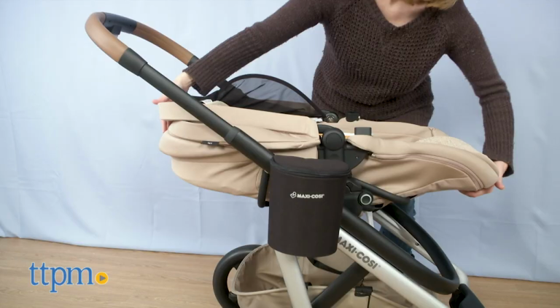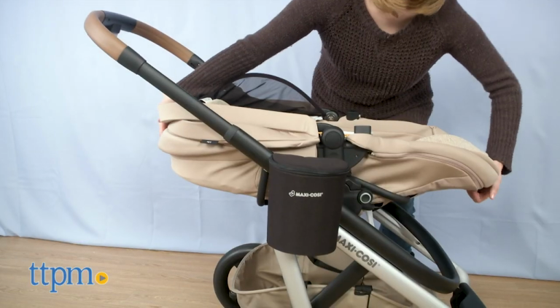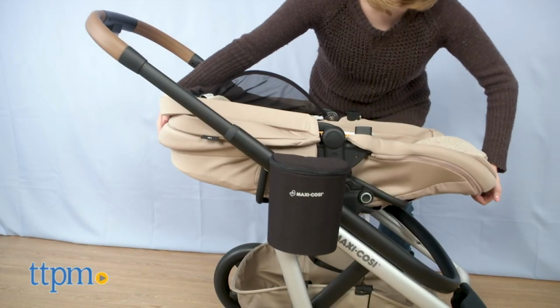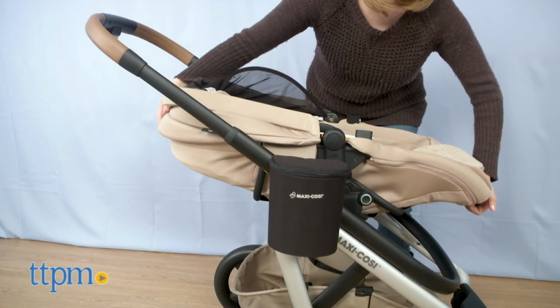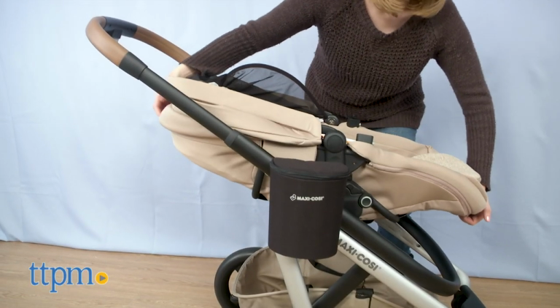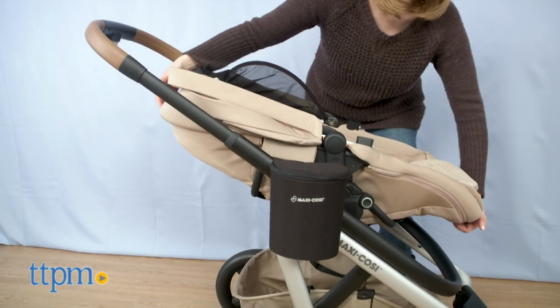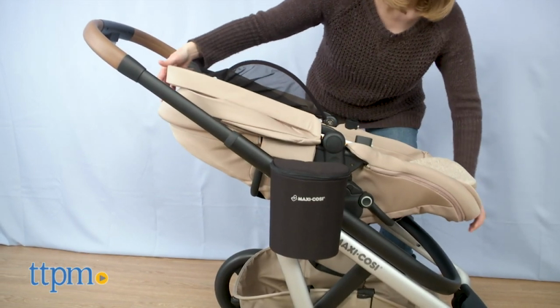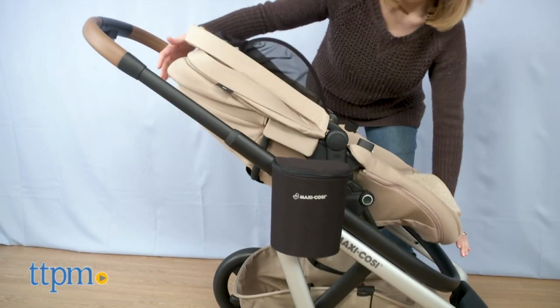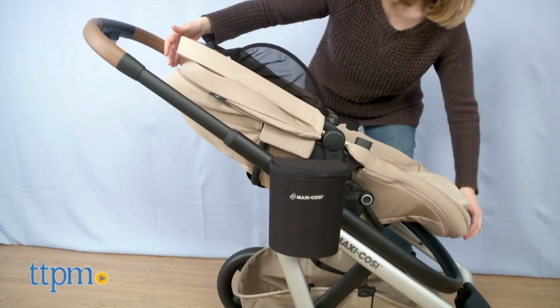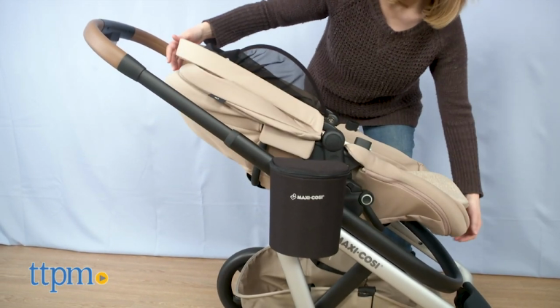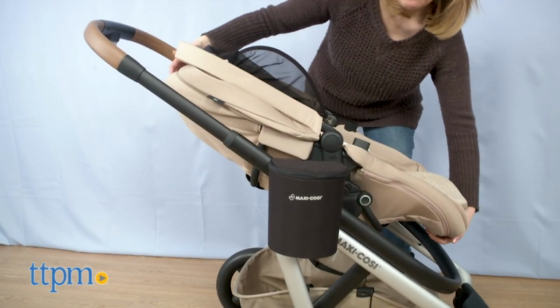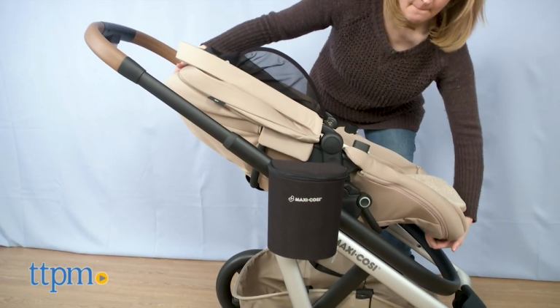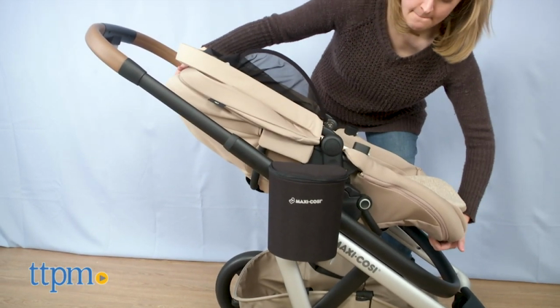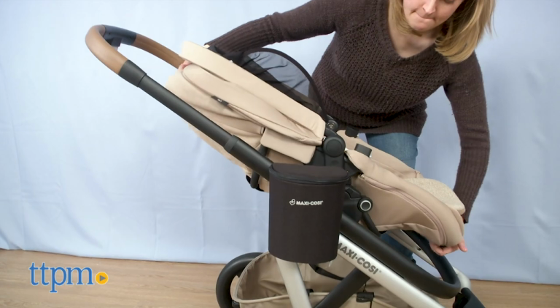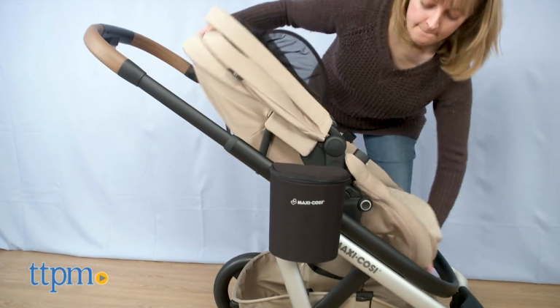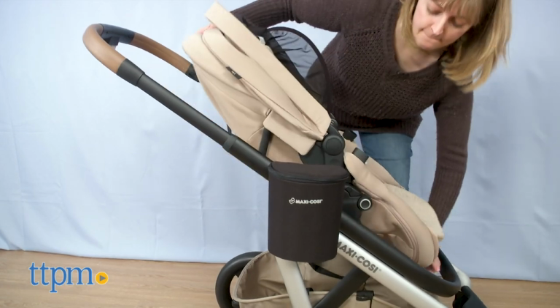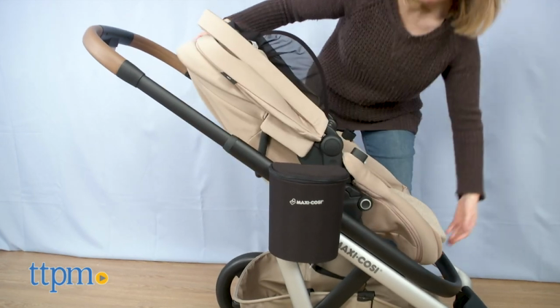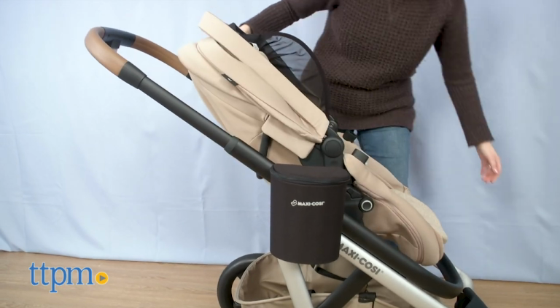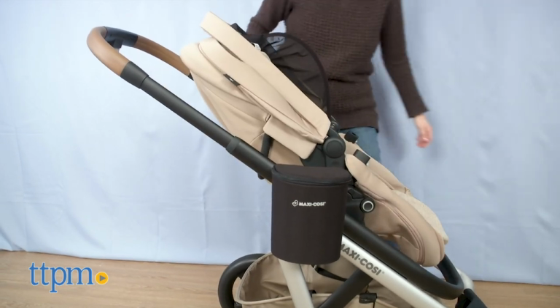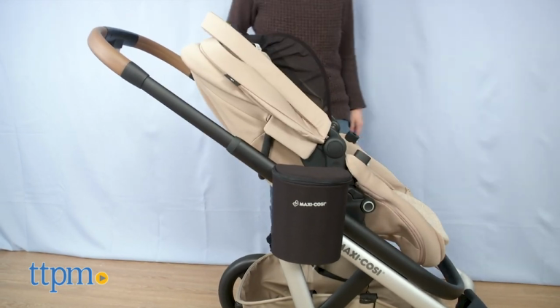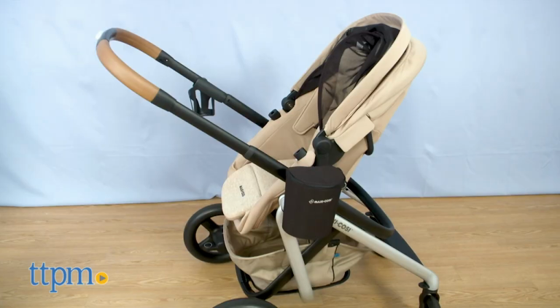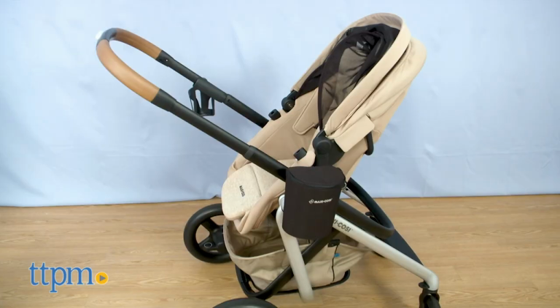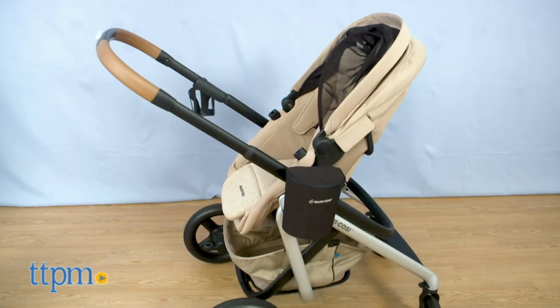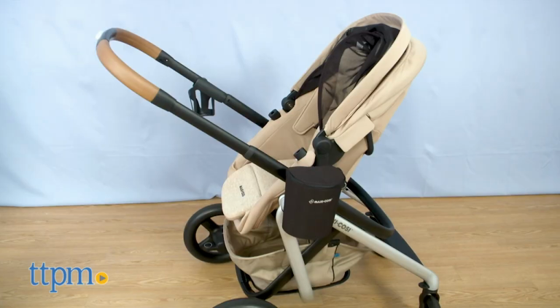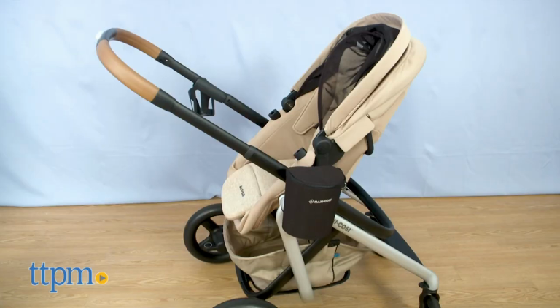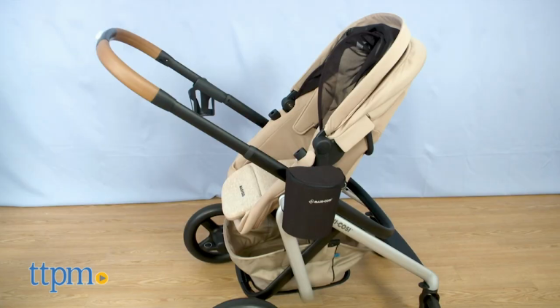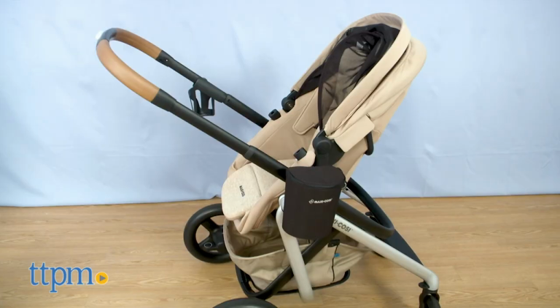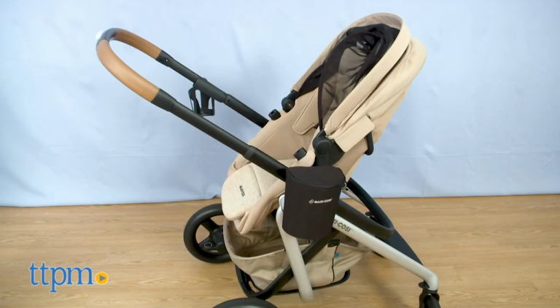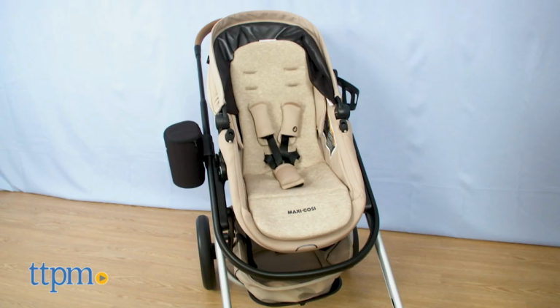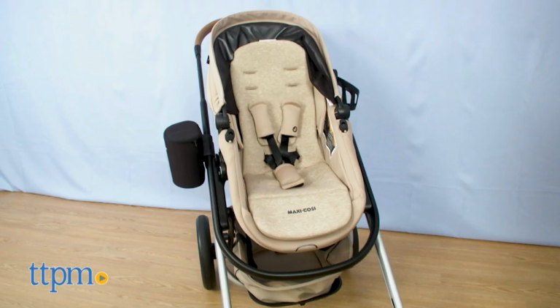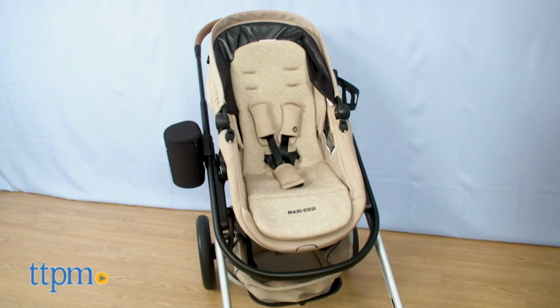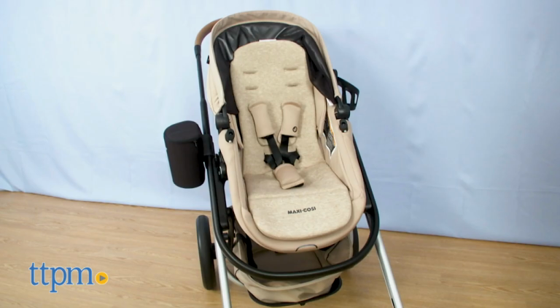The 3-position seat also reclines so the baby can comfortably nap. And you can install the seat to be inward or outward facing.